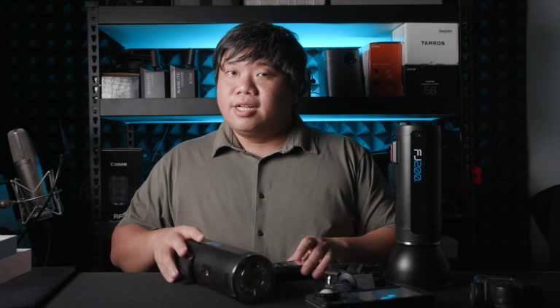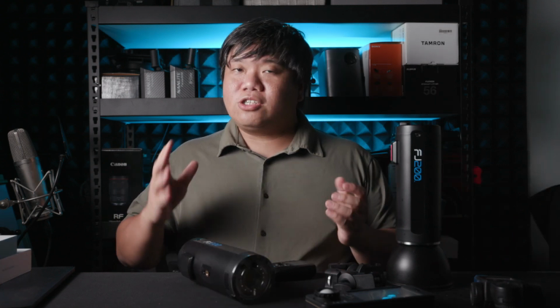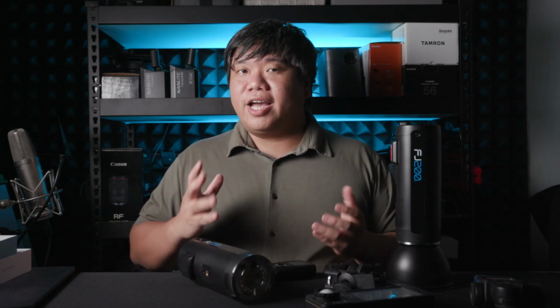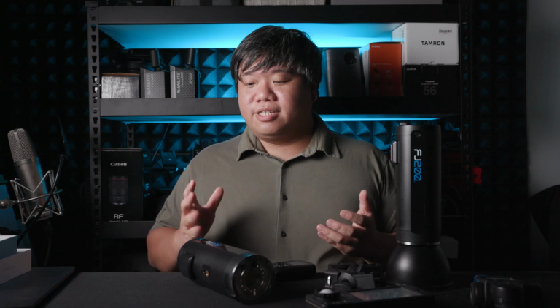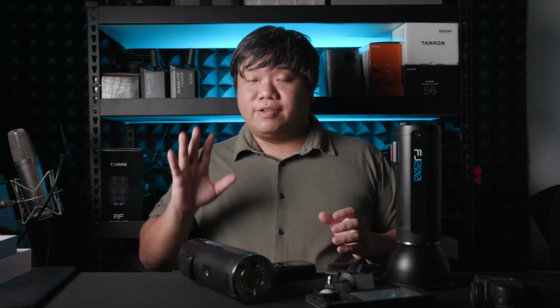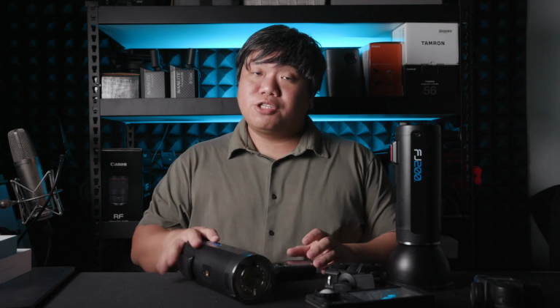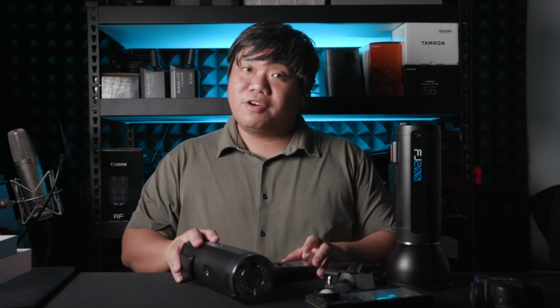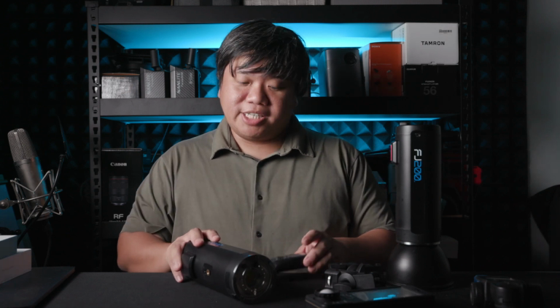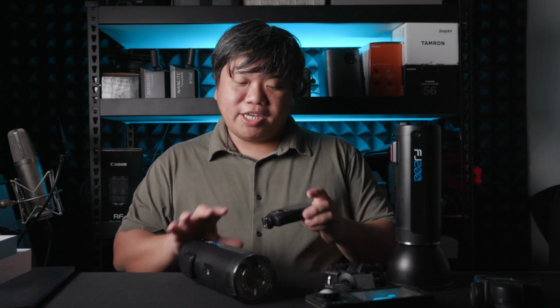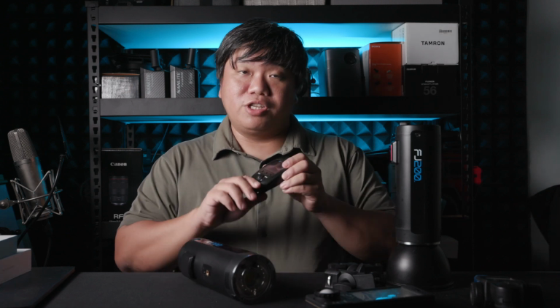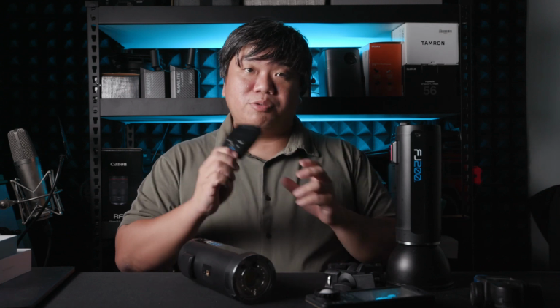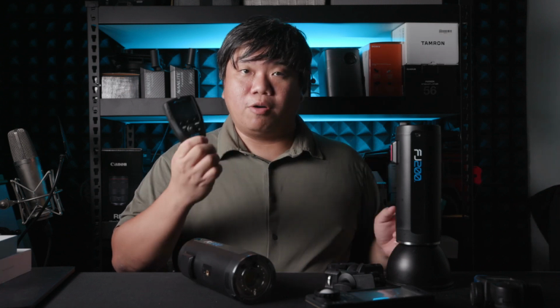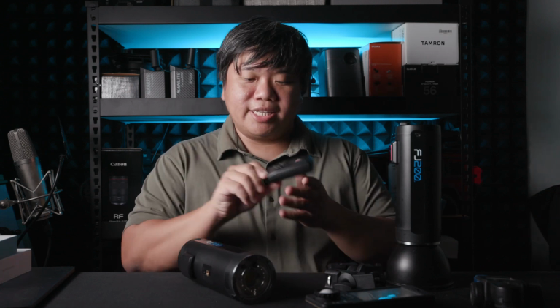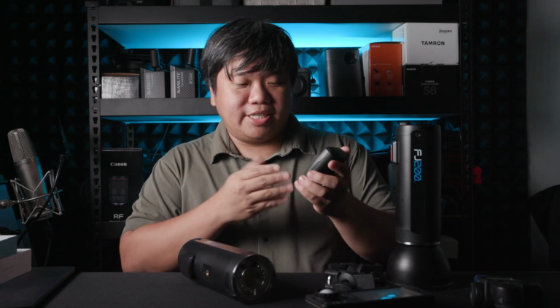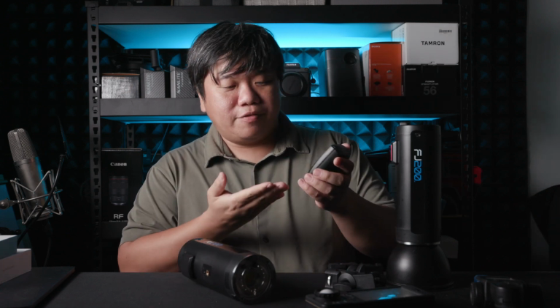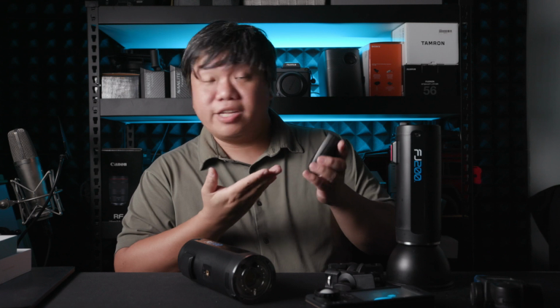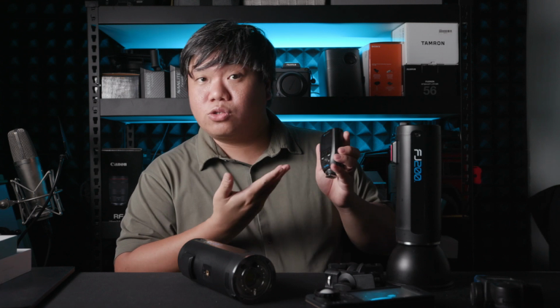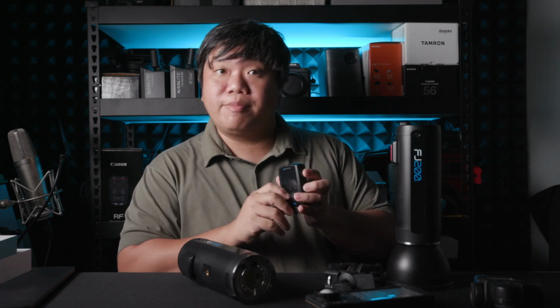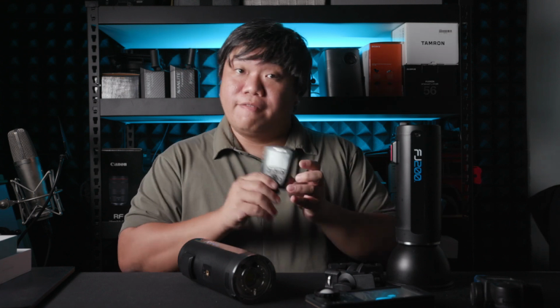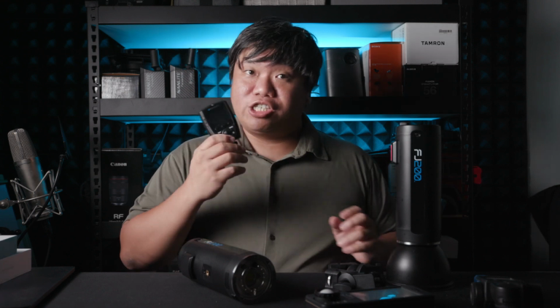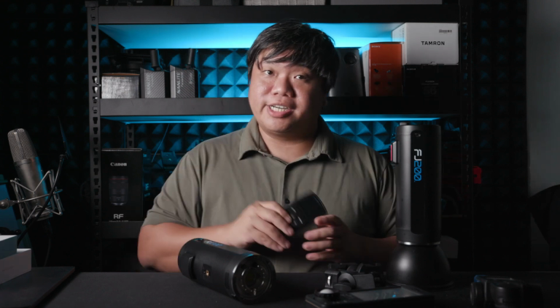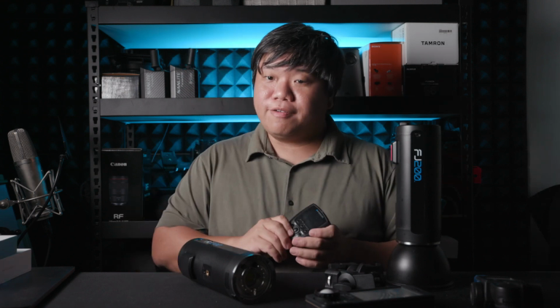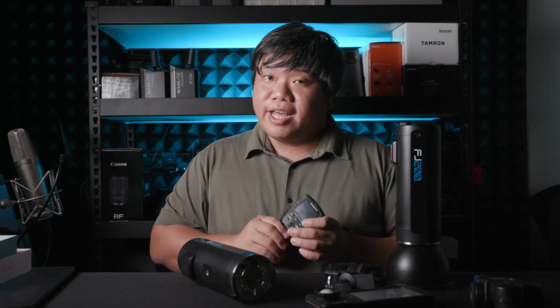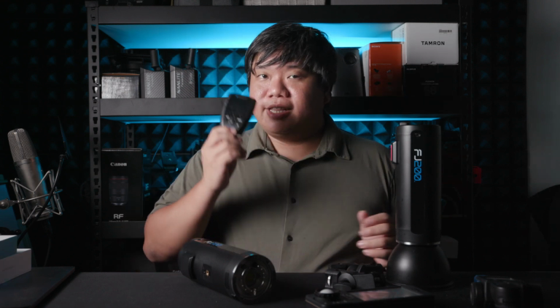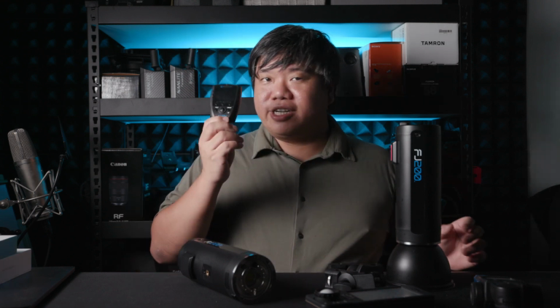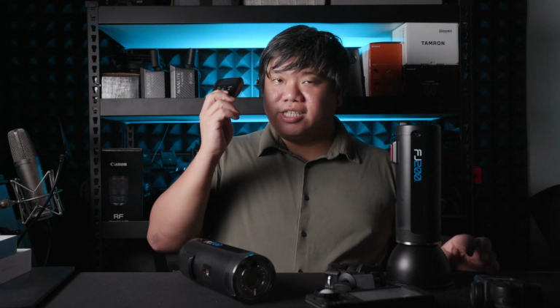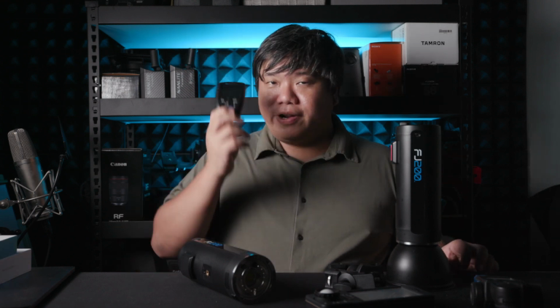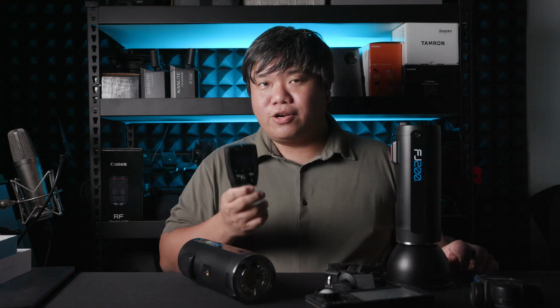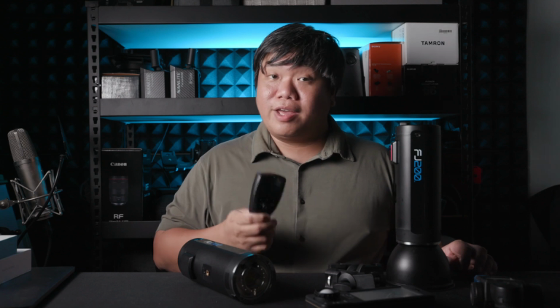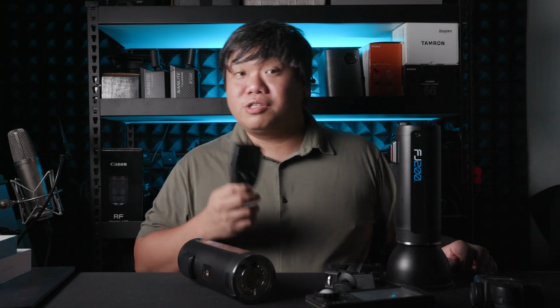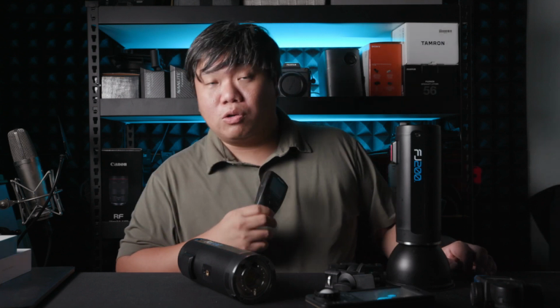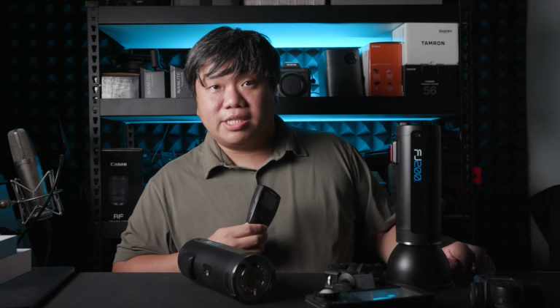Let's talk about how I use the FJ200 in the field. The flash, of course, needs to be used with the commander — this is the FJ-X2M flash trigger. And this trigger is really, really cool.